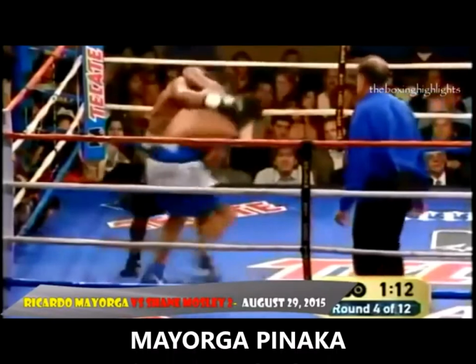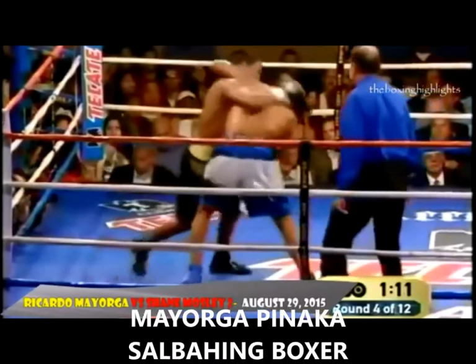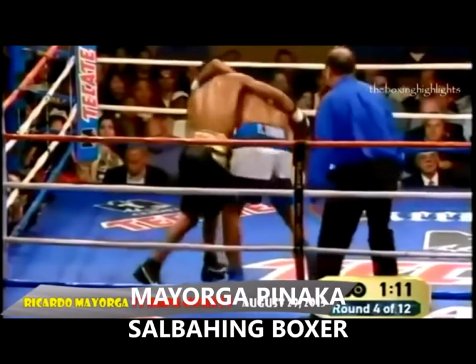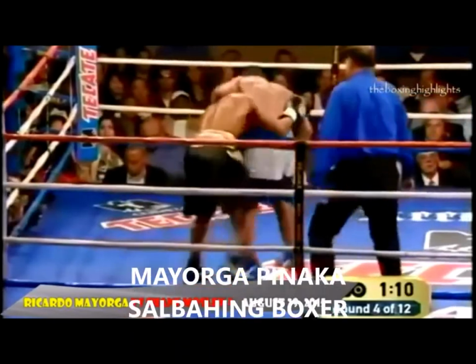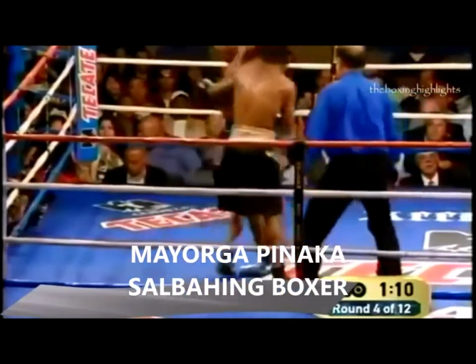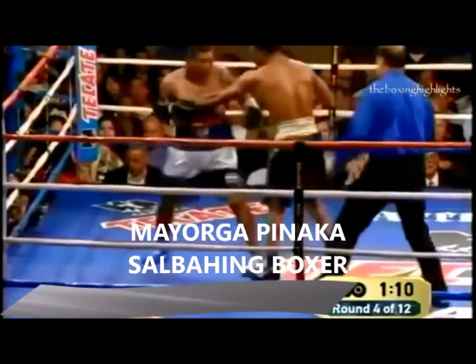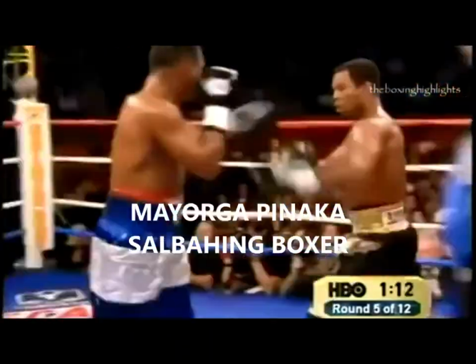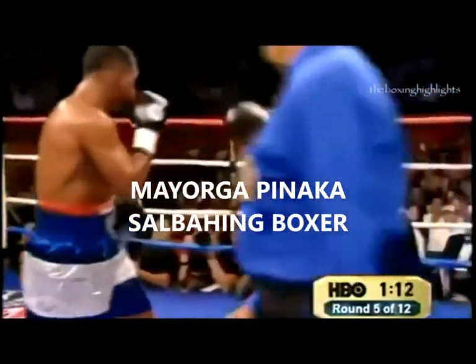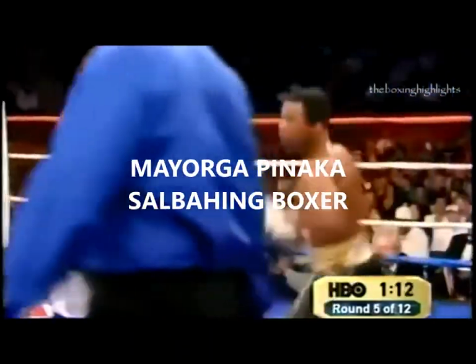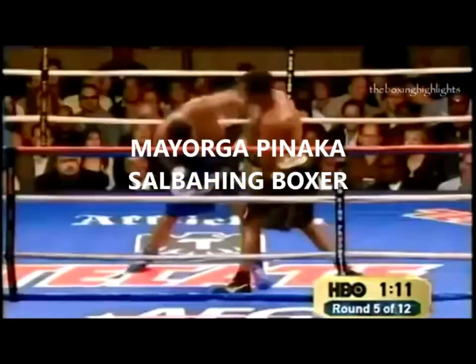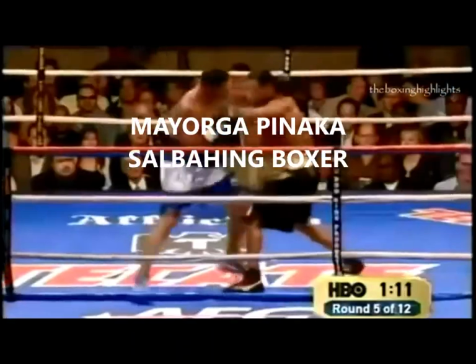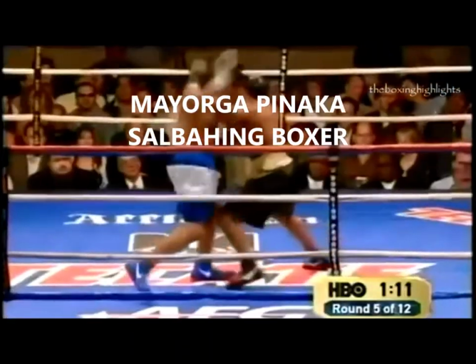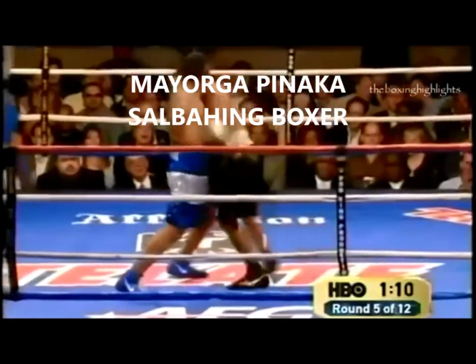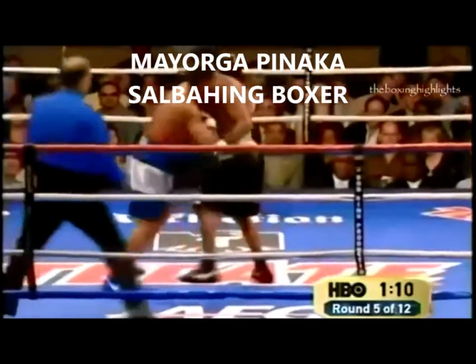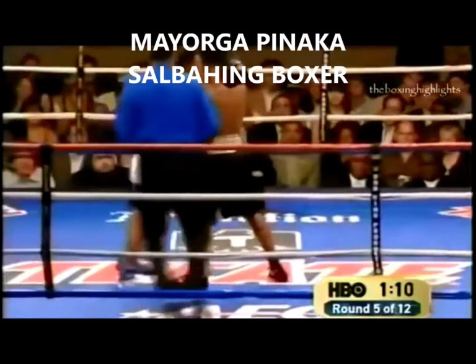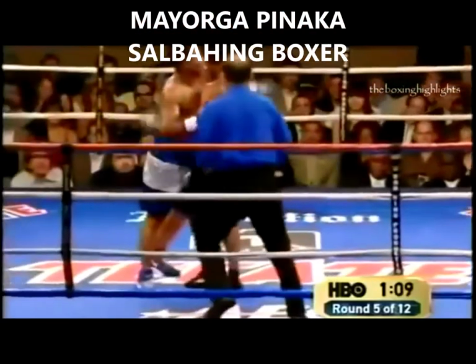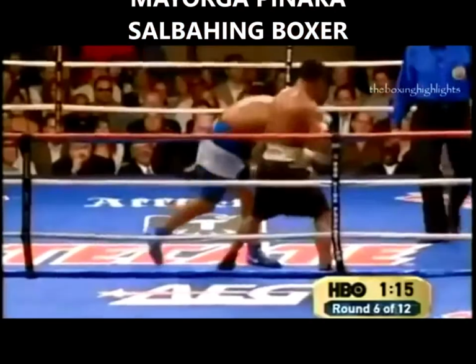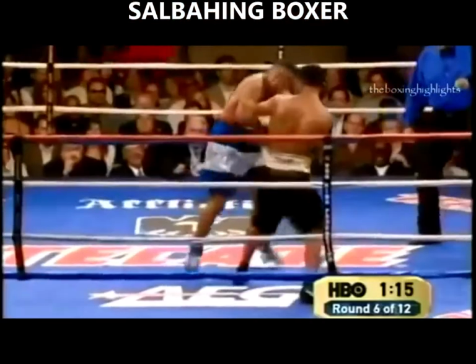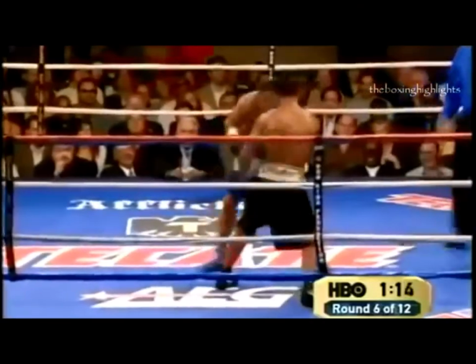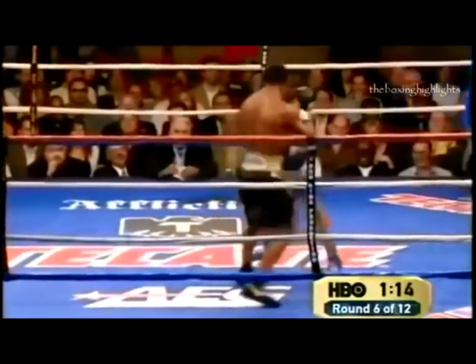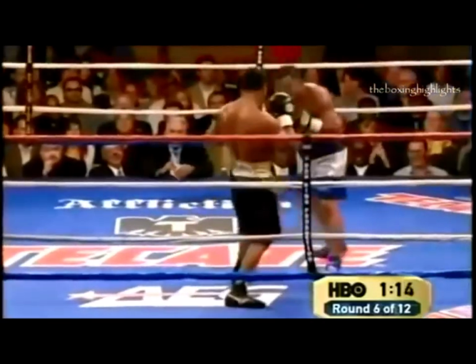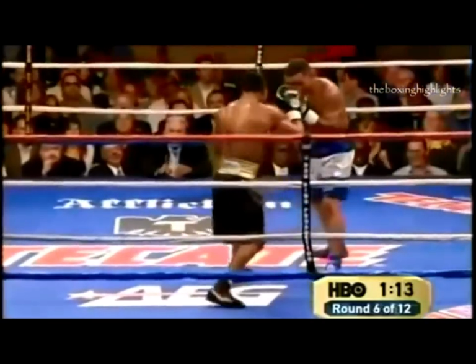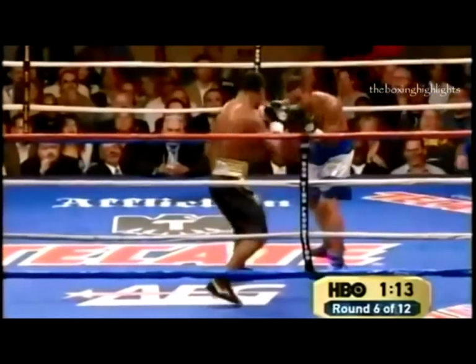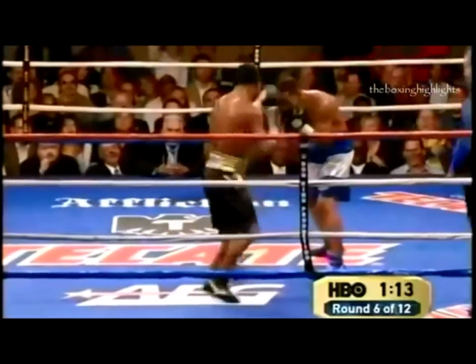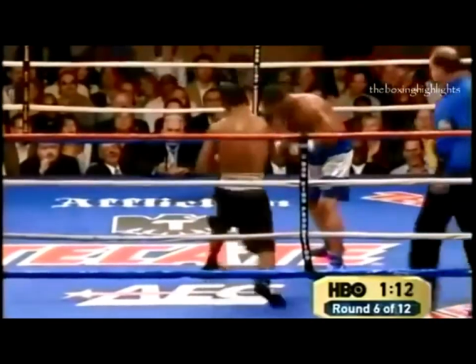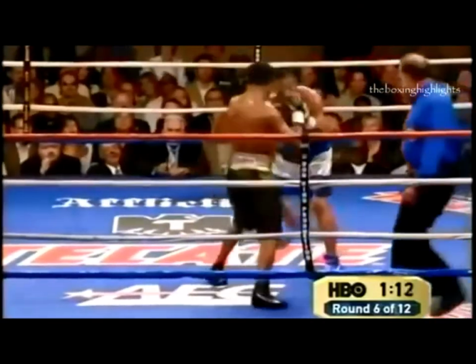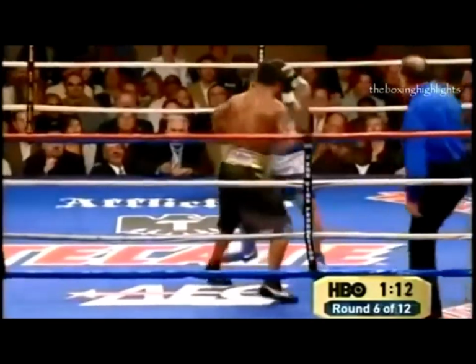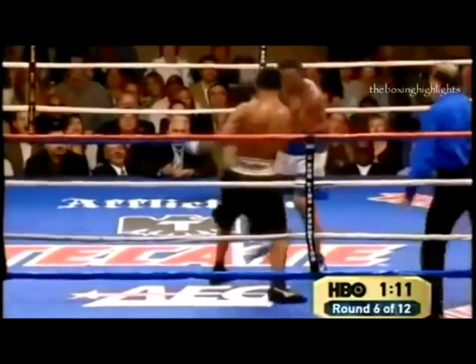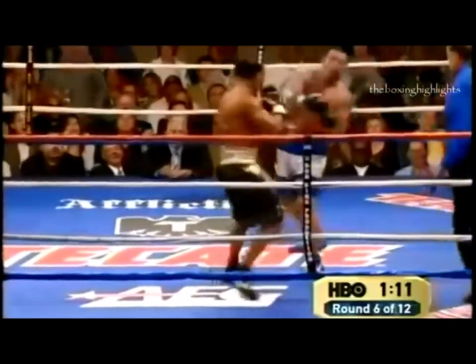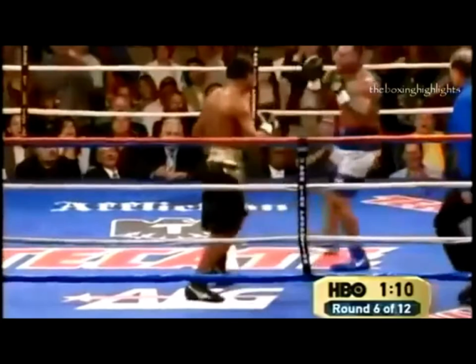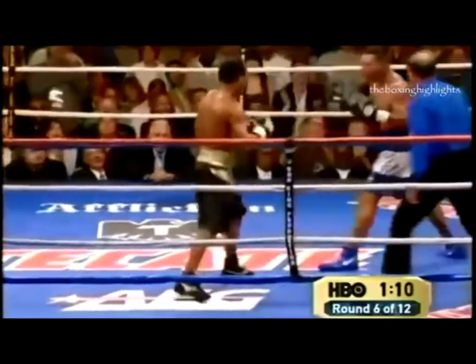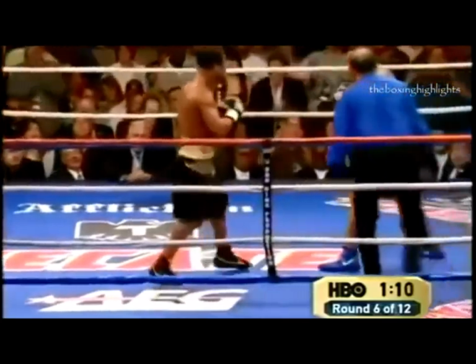Good right hand by Shane Mosley. And a perfect right hand. It looks like he's starting to give a little bit. The gap in technical skills is starting to show.